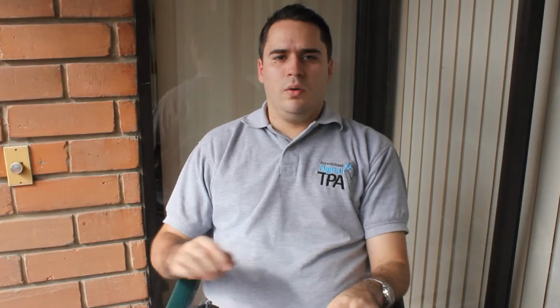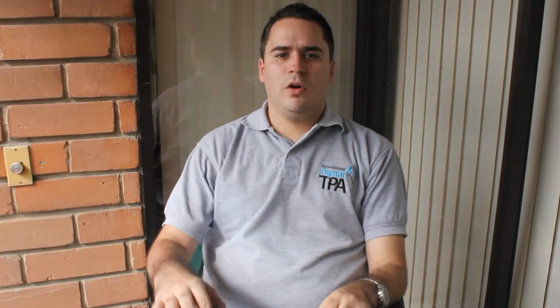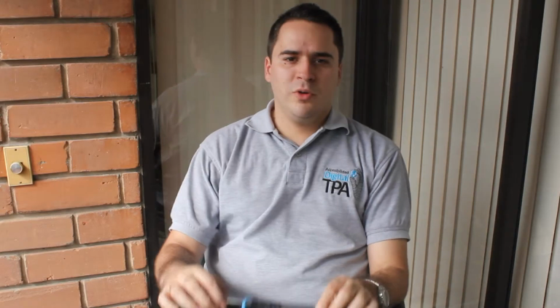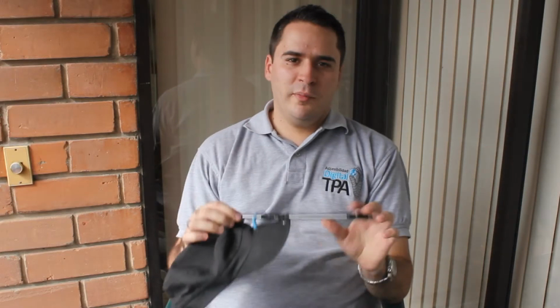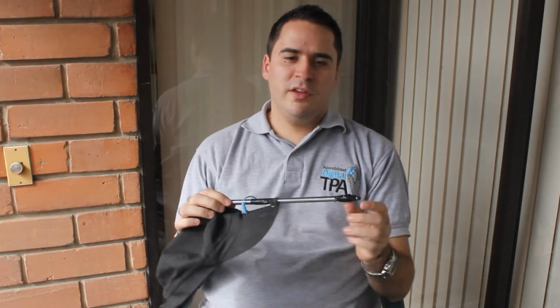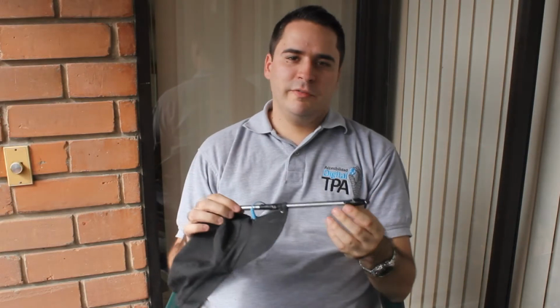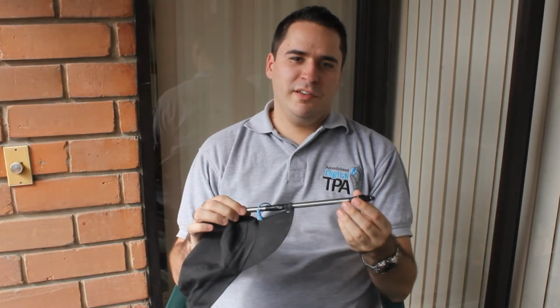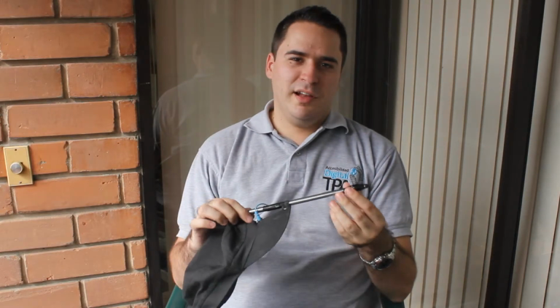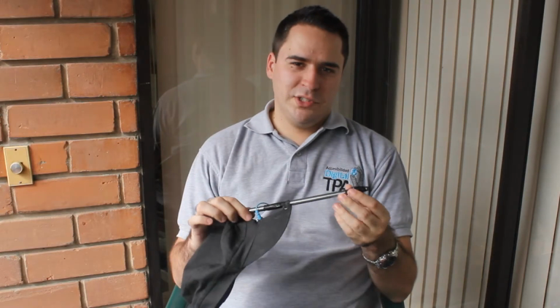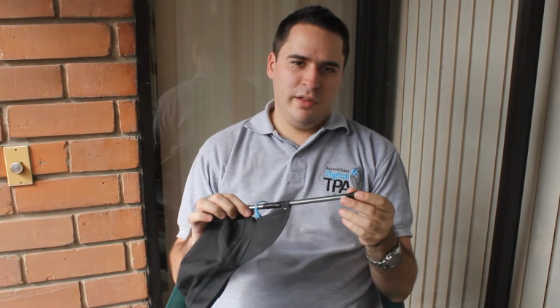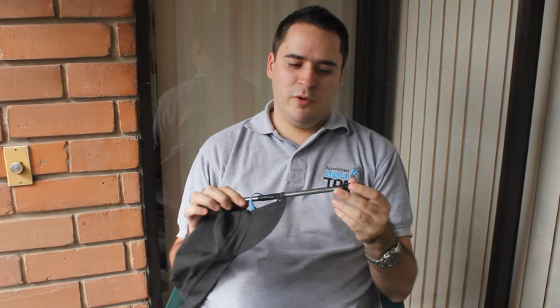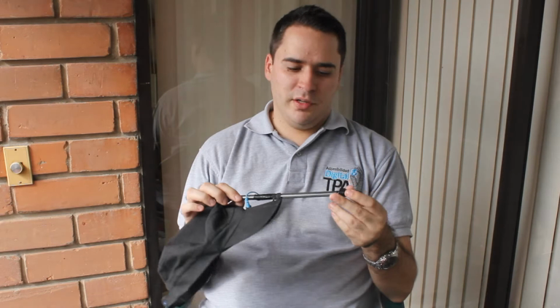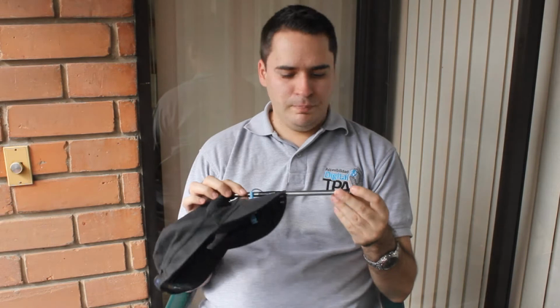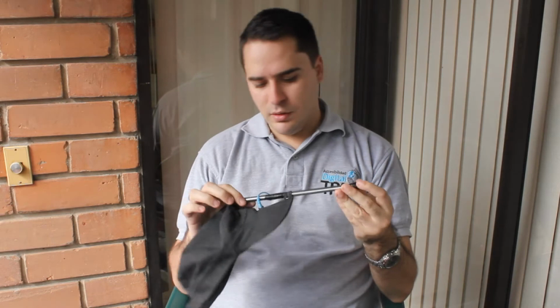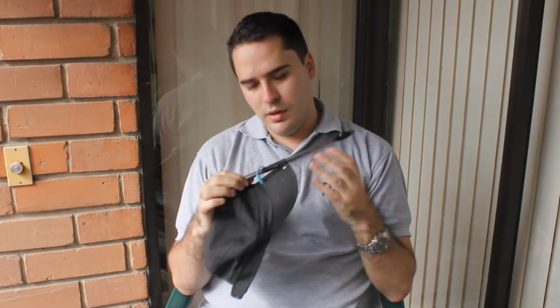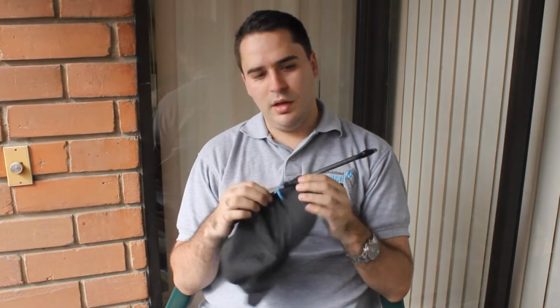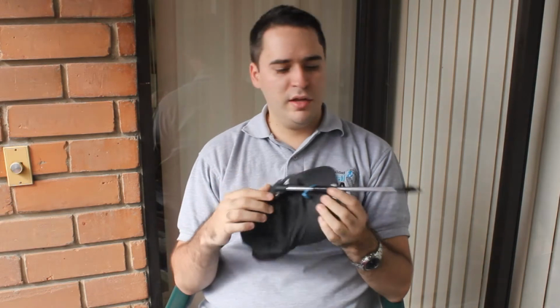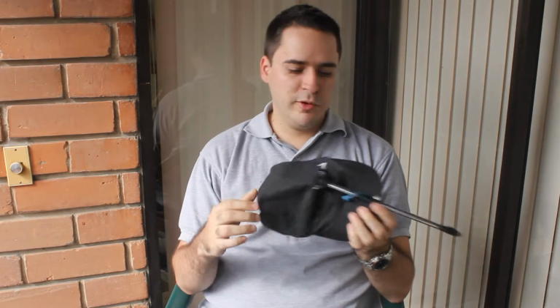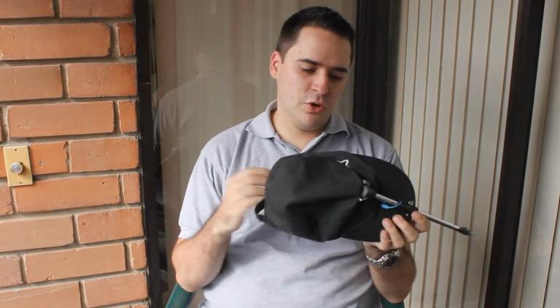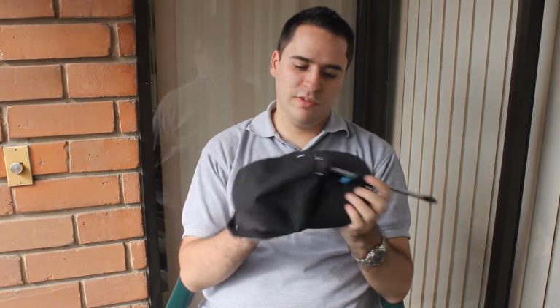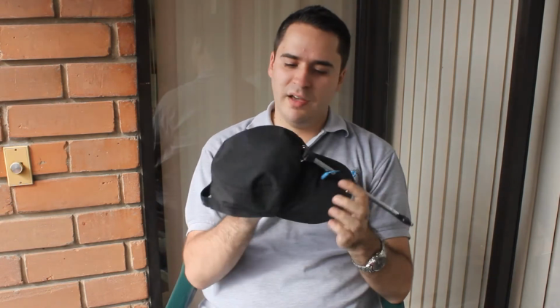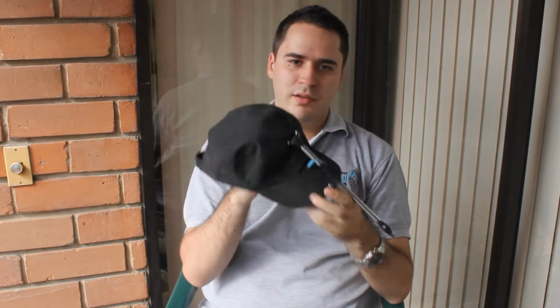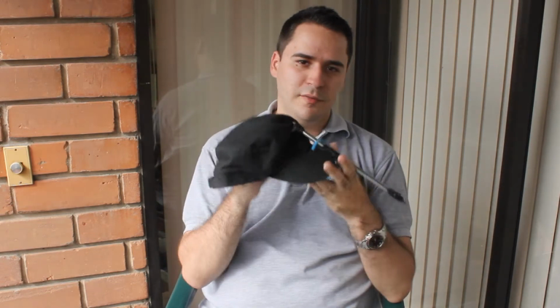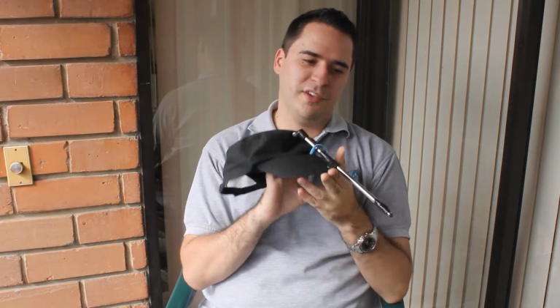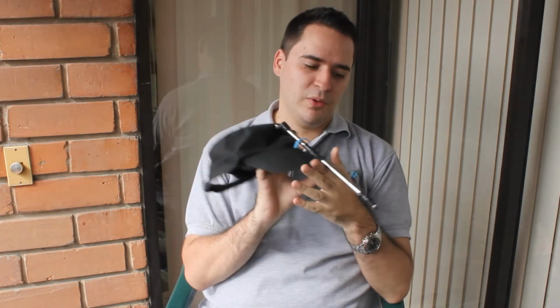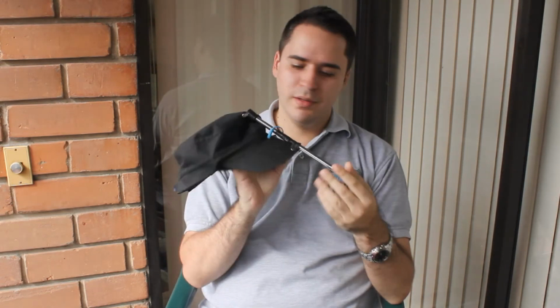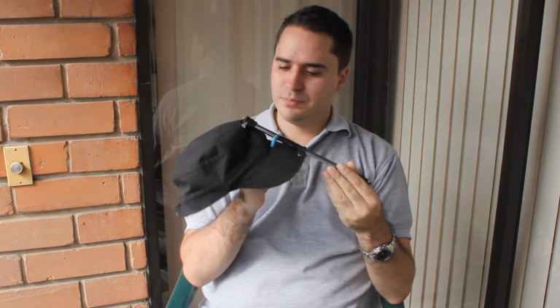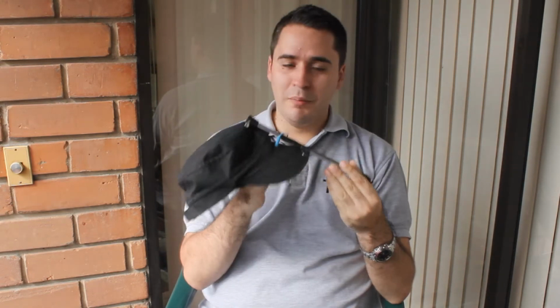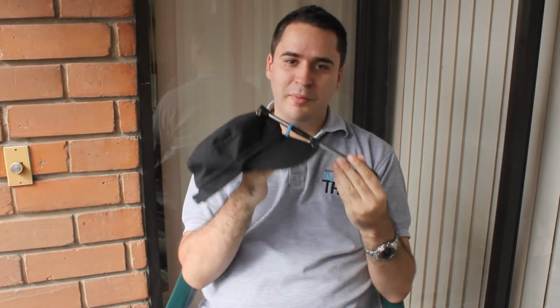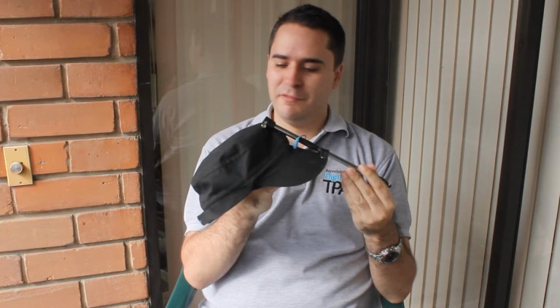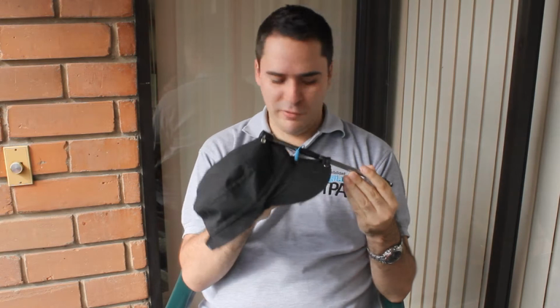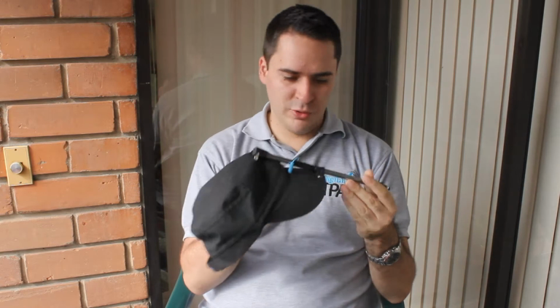Welcome to another video of the Digital Accessibility Project. Here we will show this device. It's very simple but very effective to use.